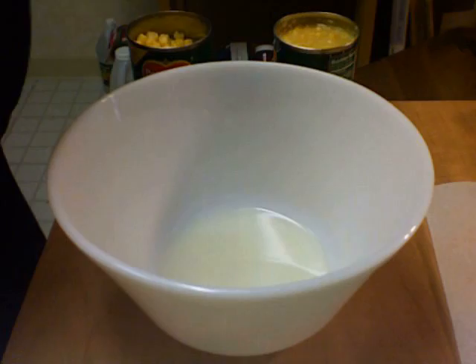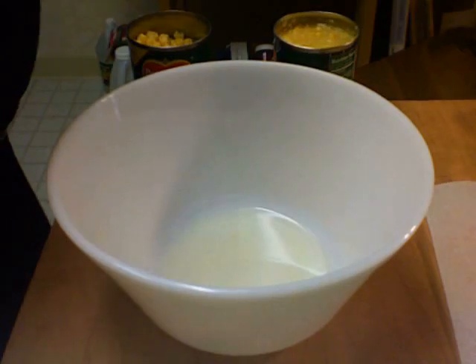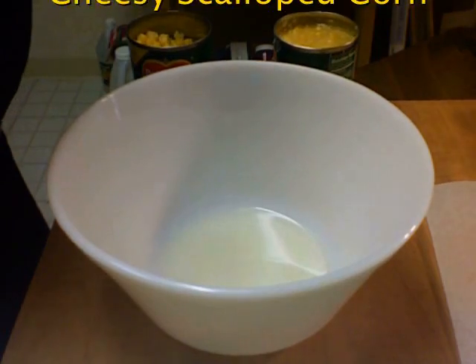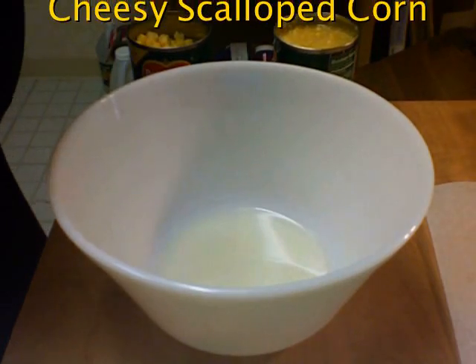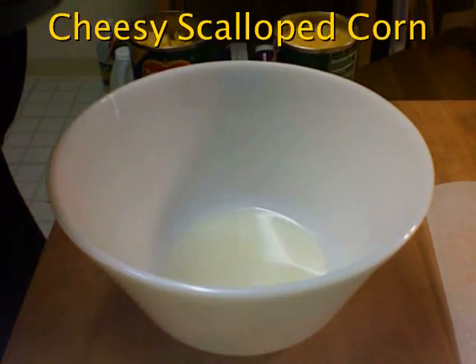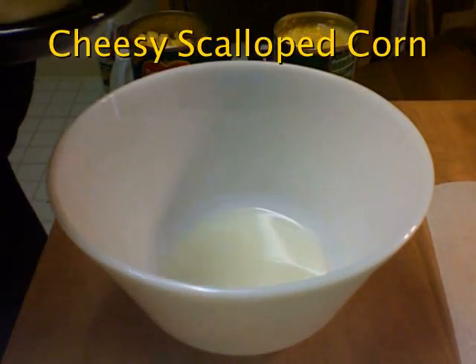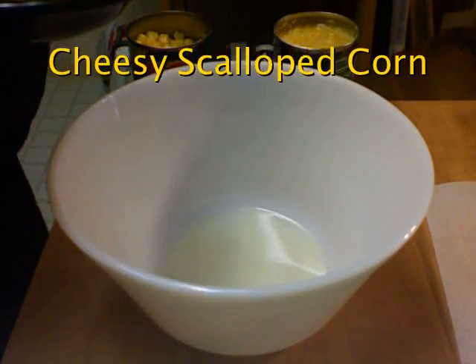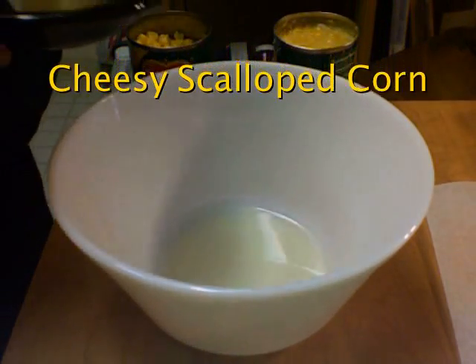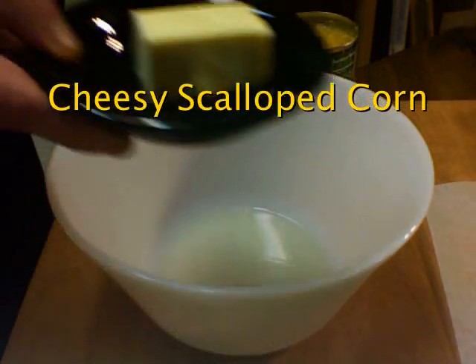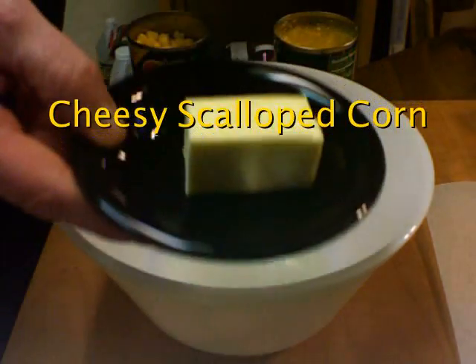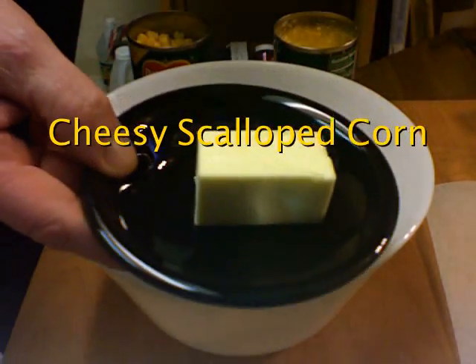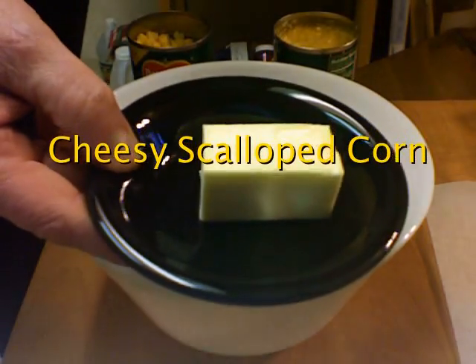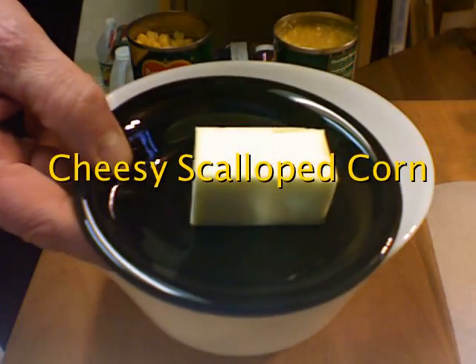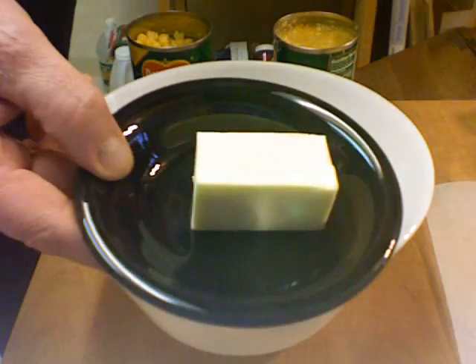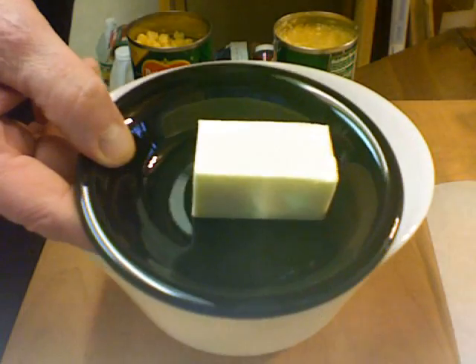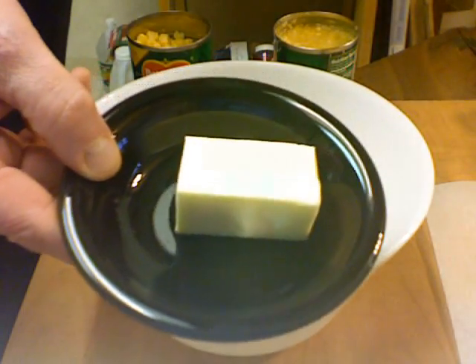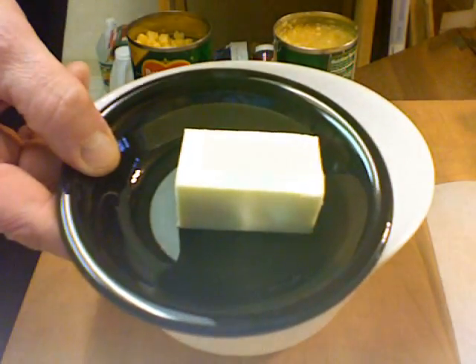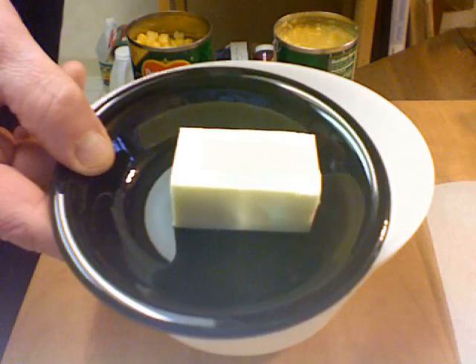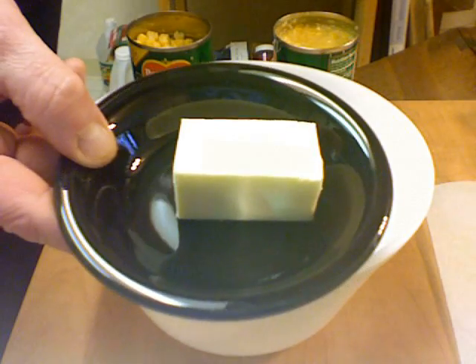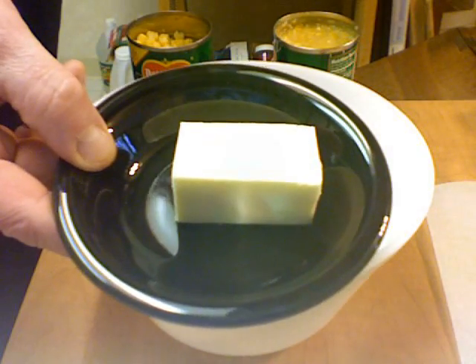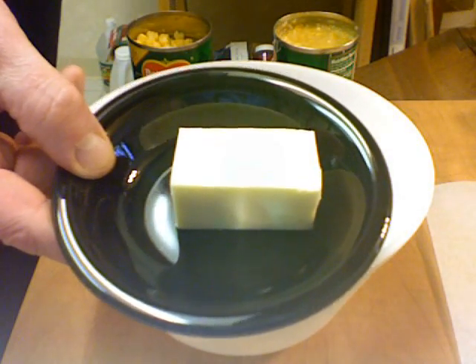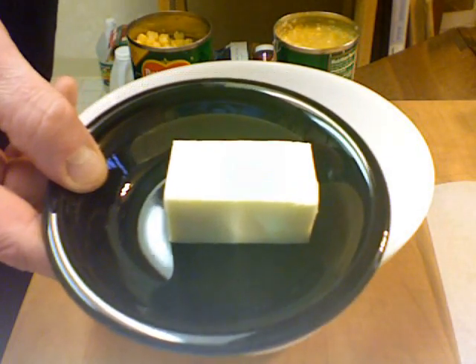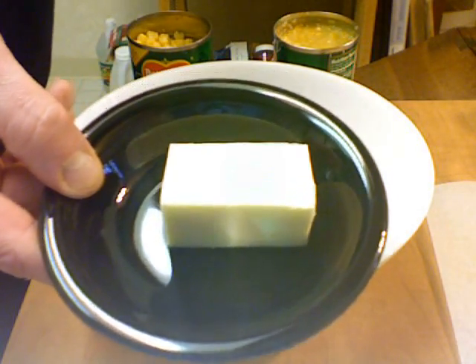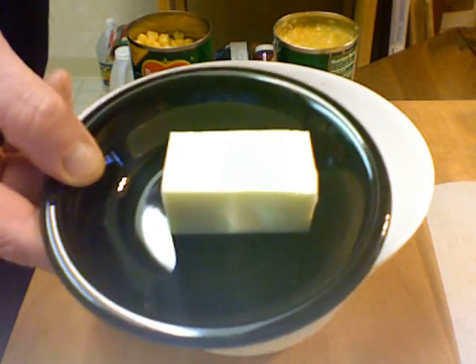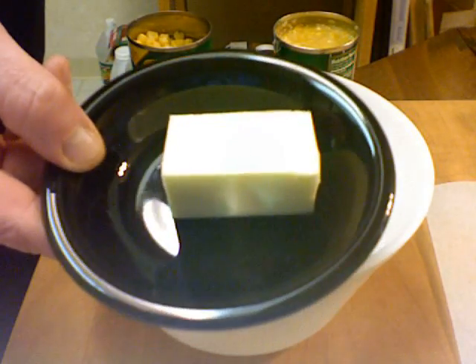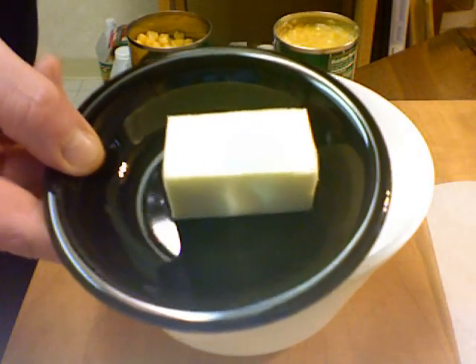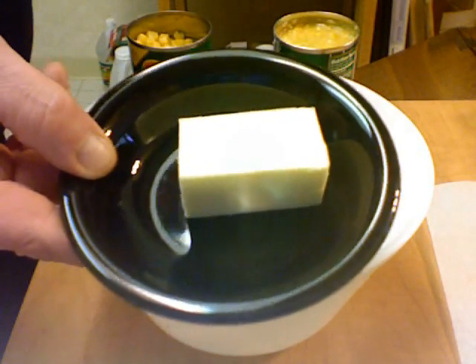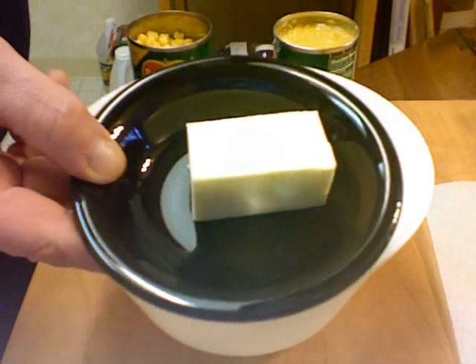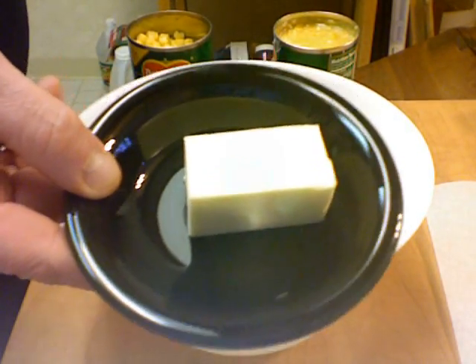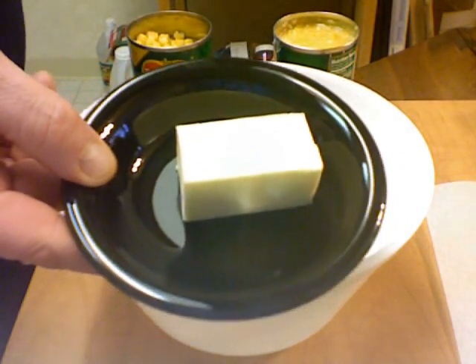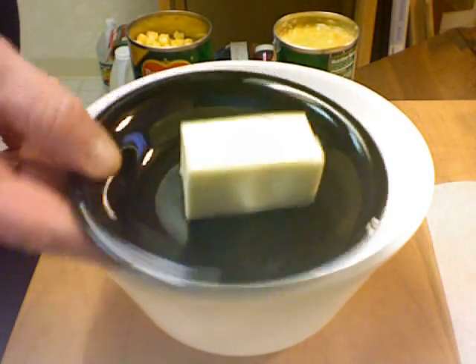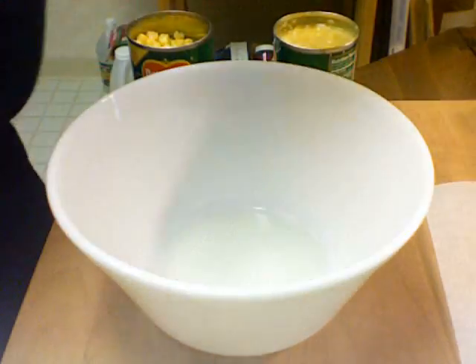We're going to make some corn today, a corn dish that you bake. Here is a half a stick of butter, two ounces. I'm going to throw this in the microwave to melt it.